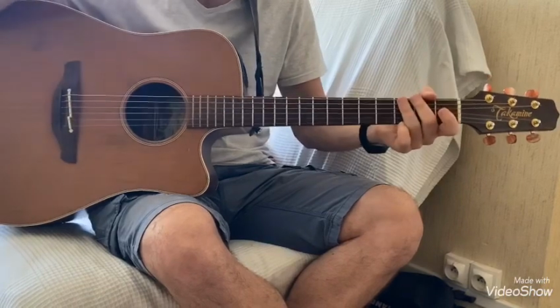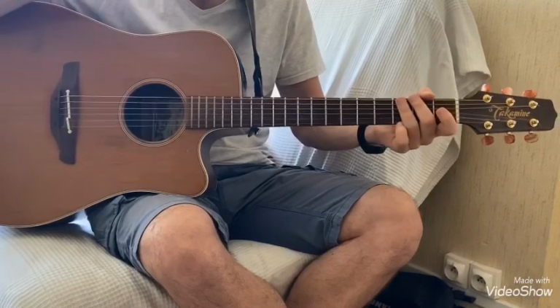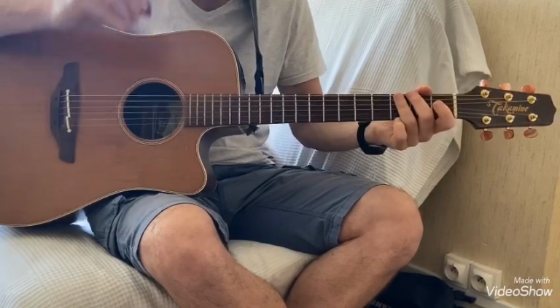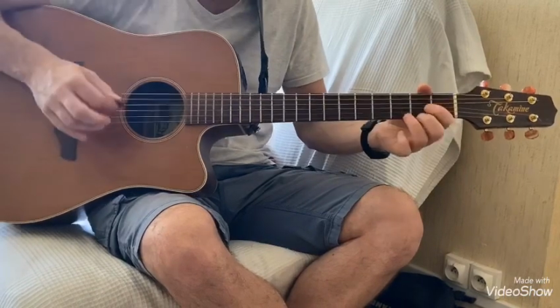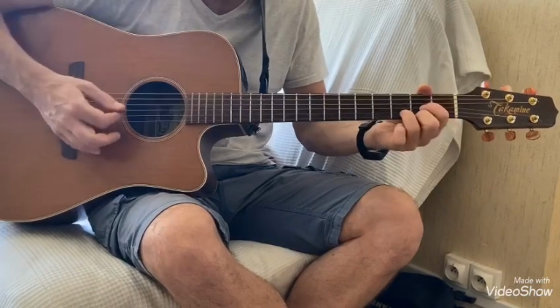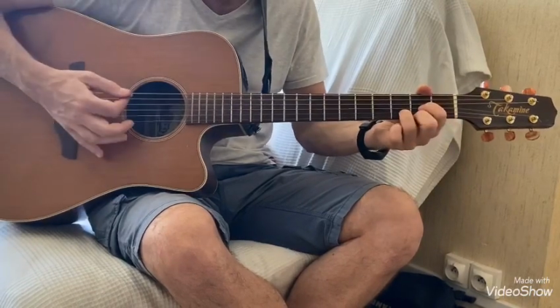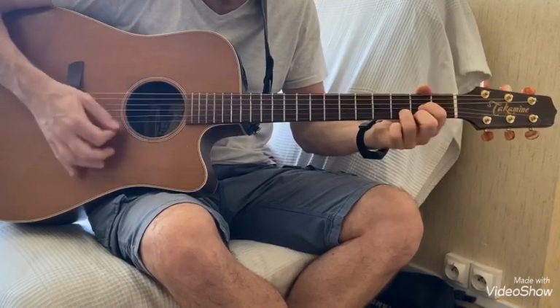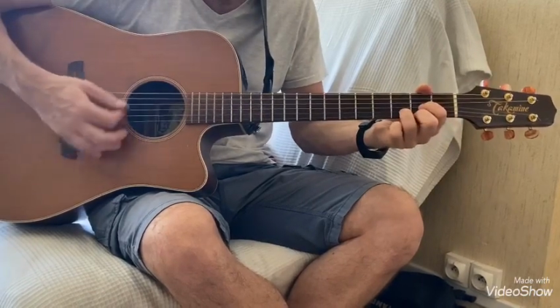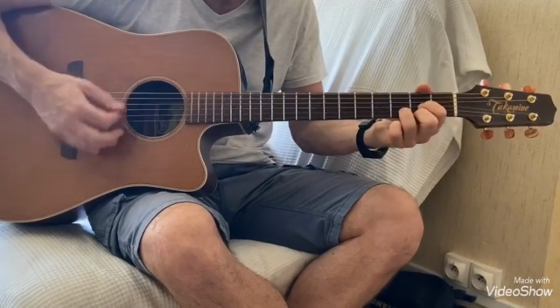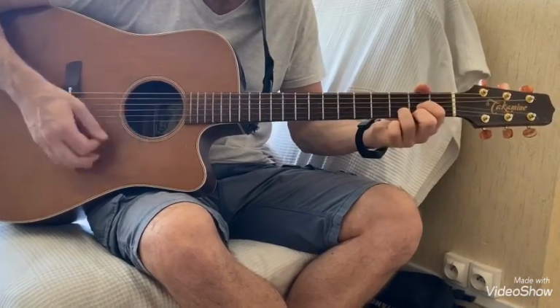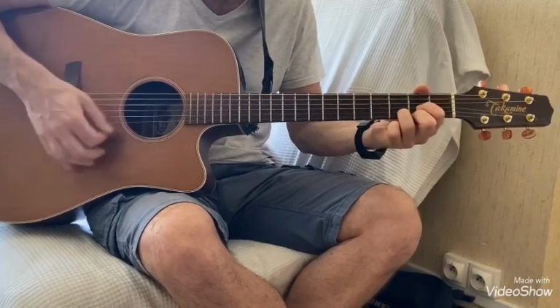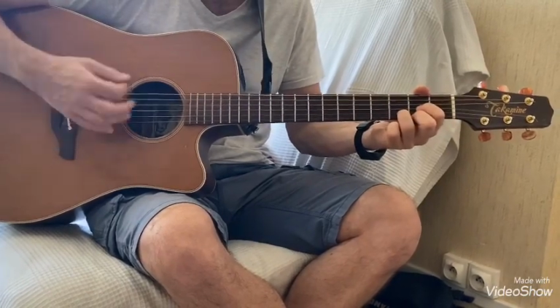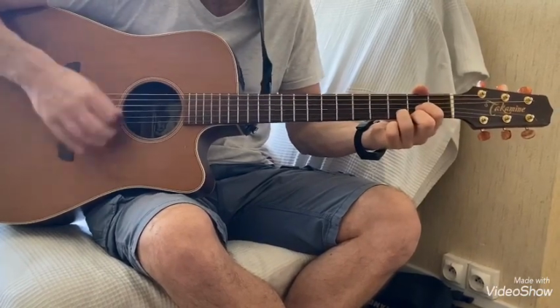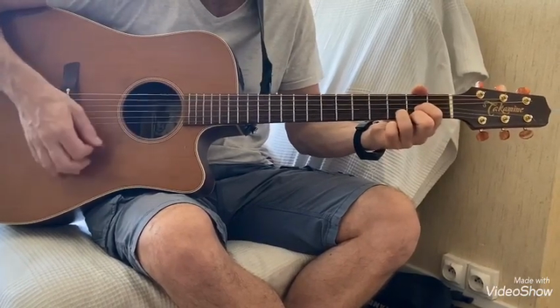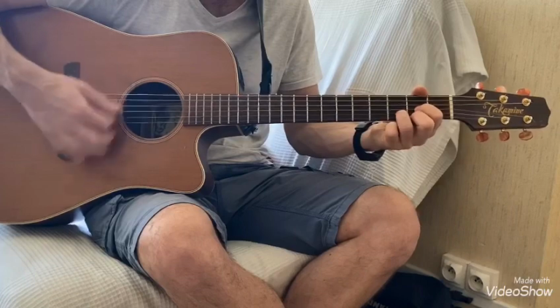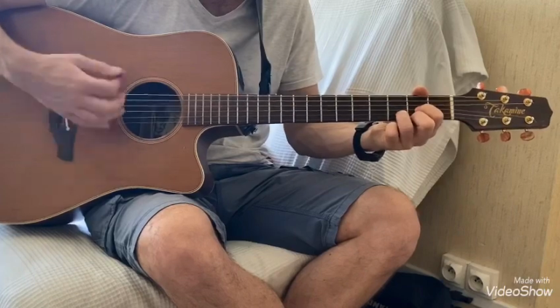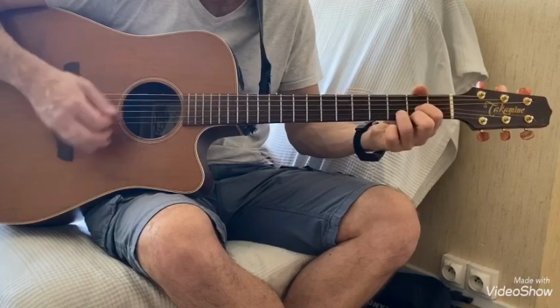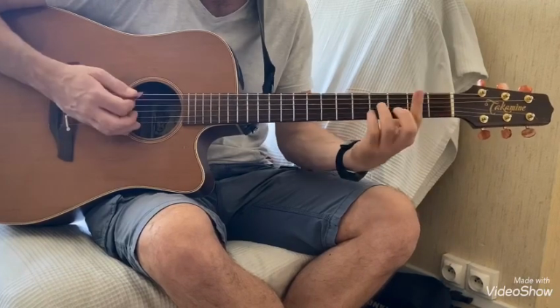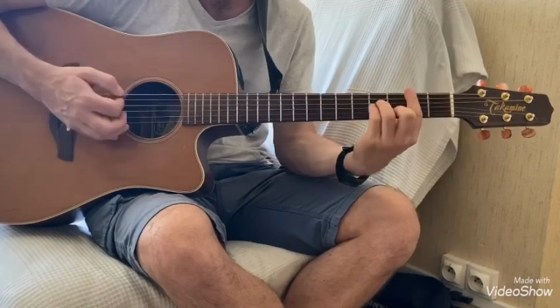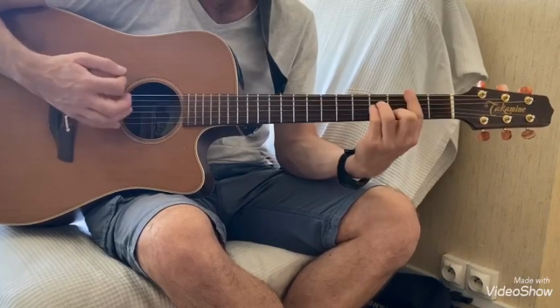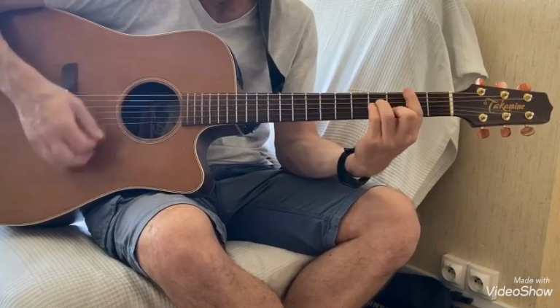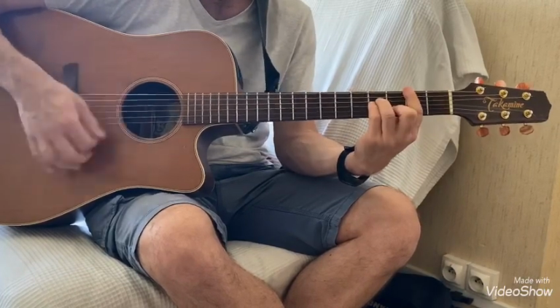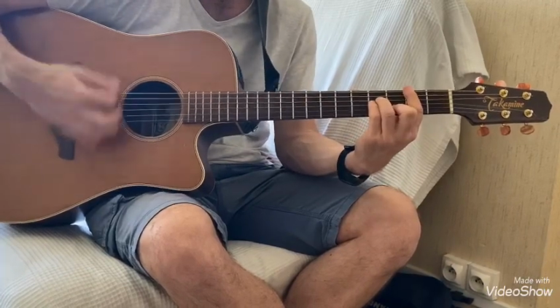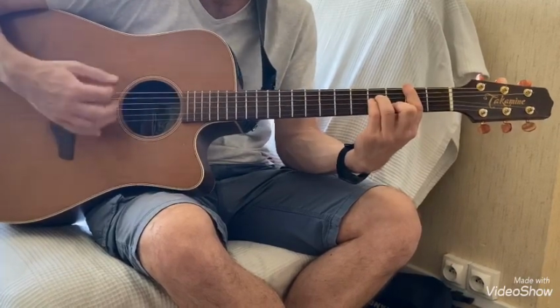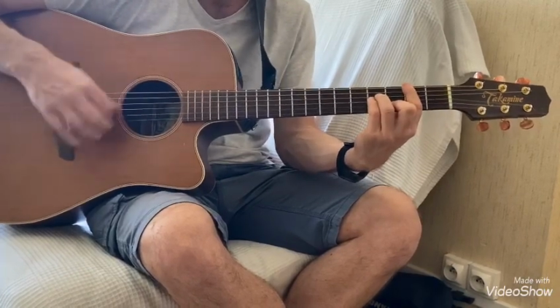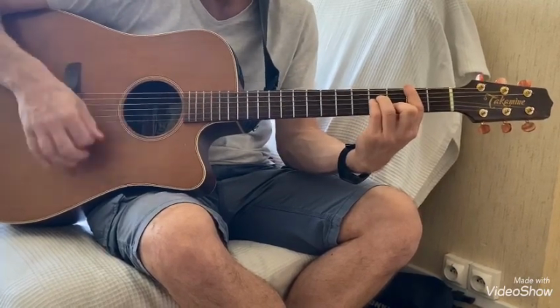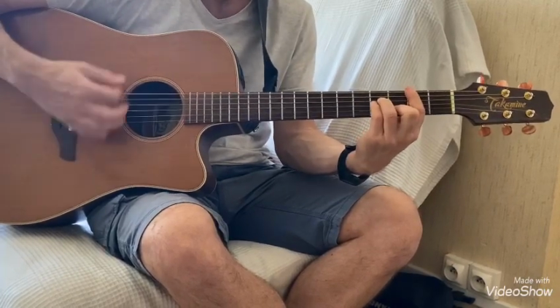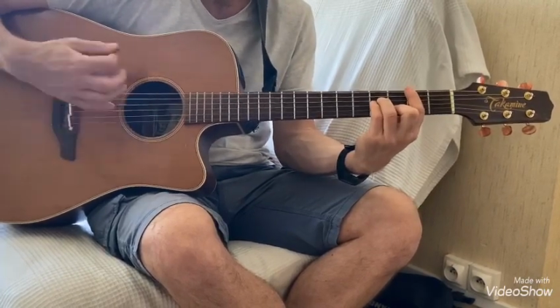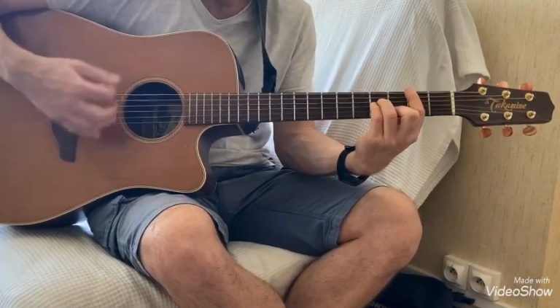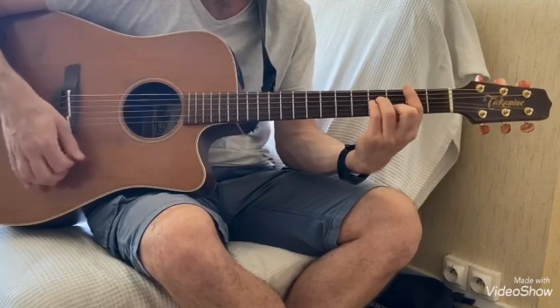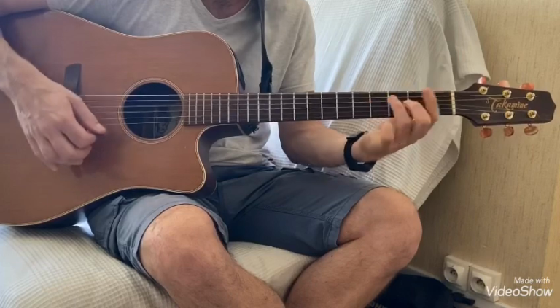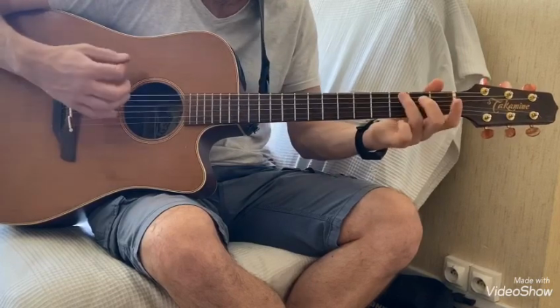Pour le refrain : Ré, ba, ba, ba, ba, o, ba, o, ba, ba. Le Si mineur pareil, le Sol pareil.